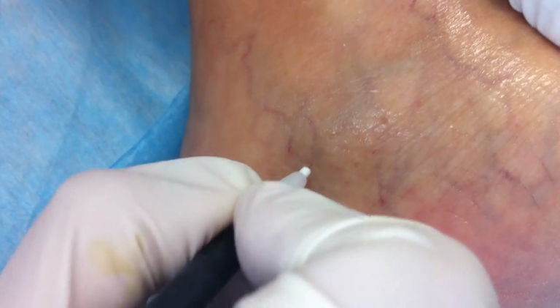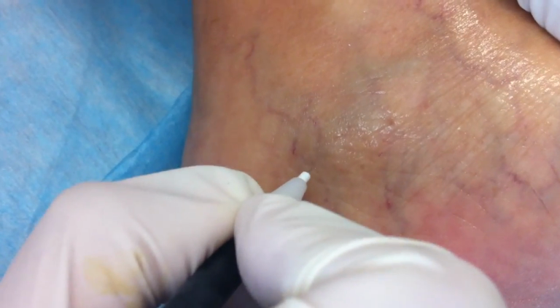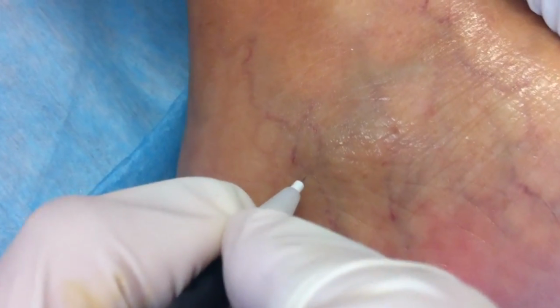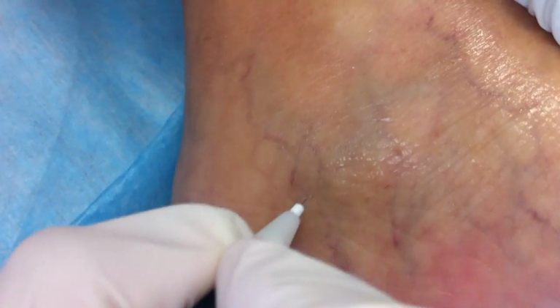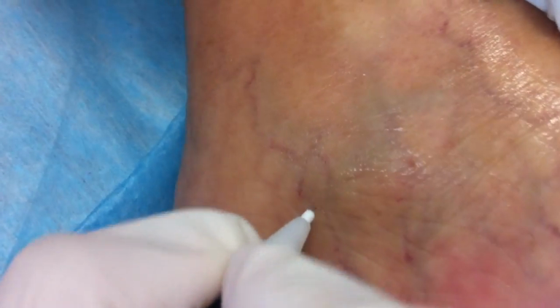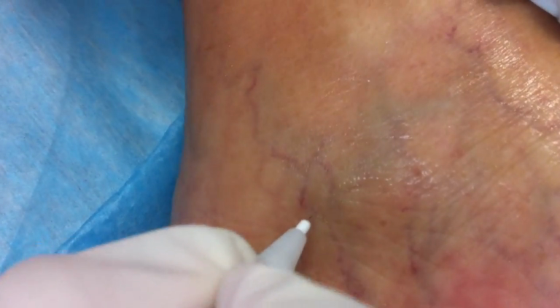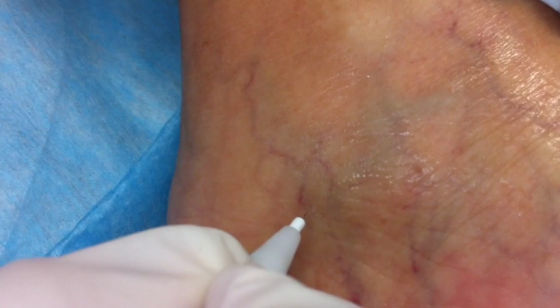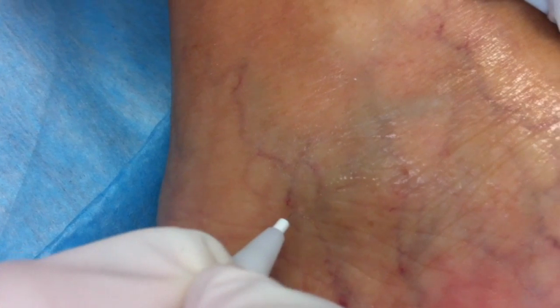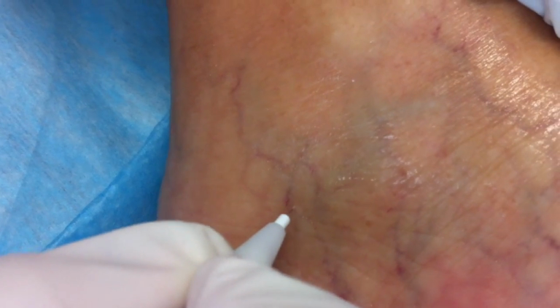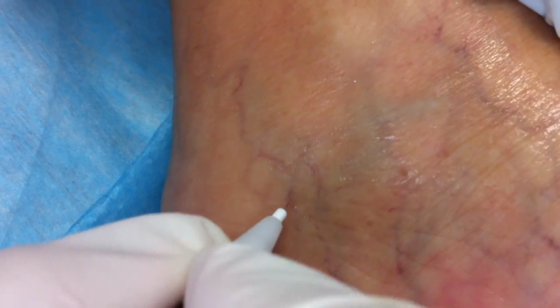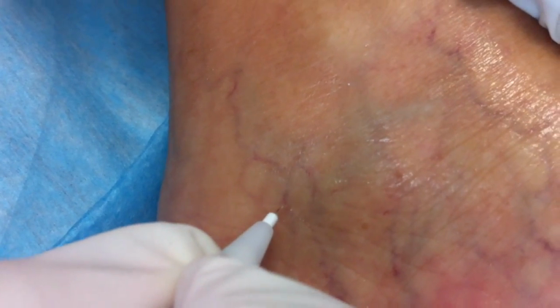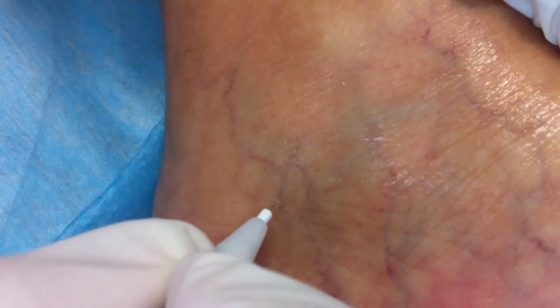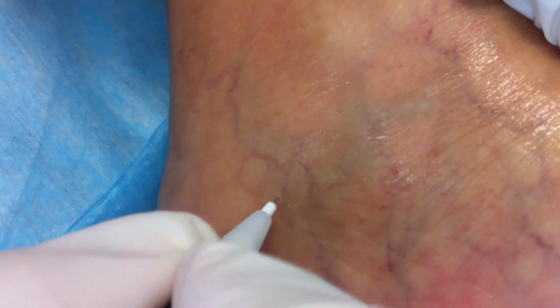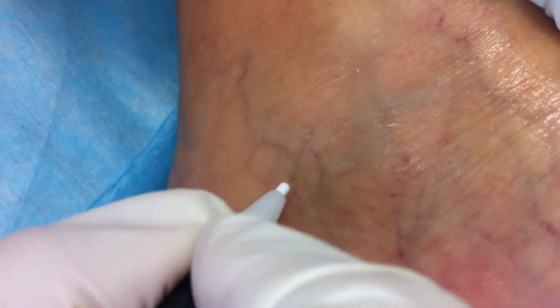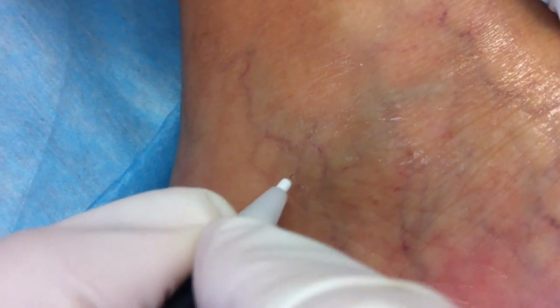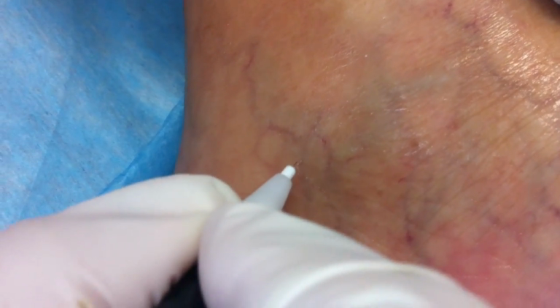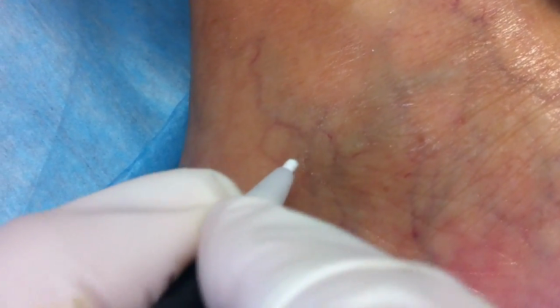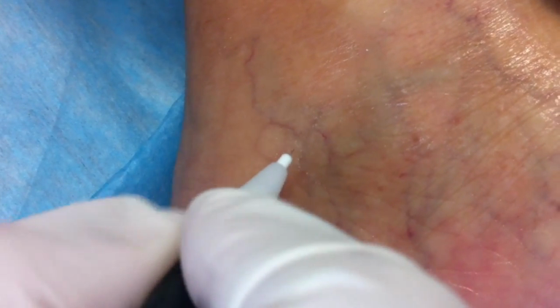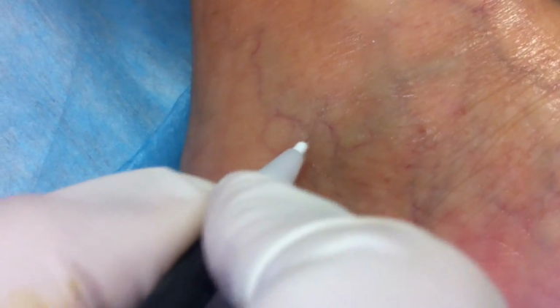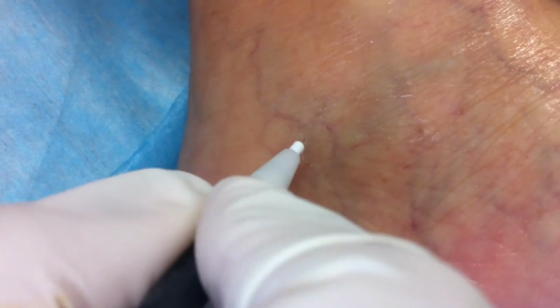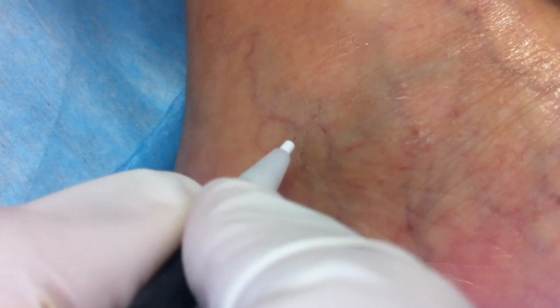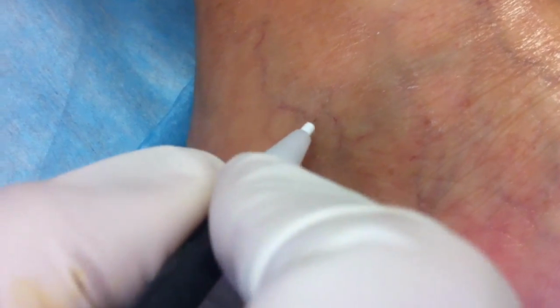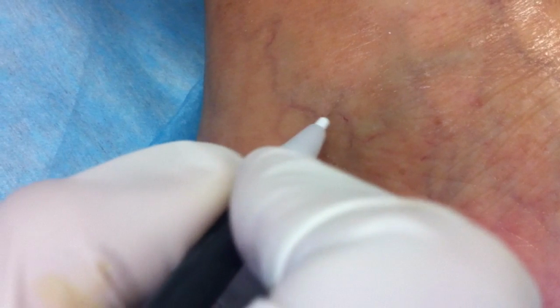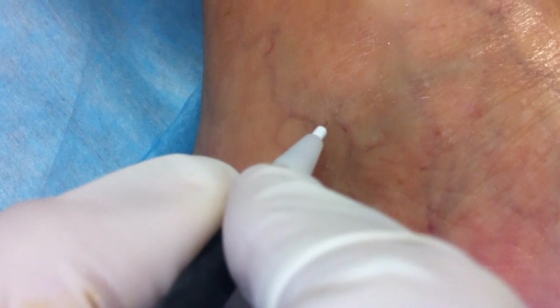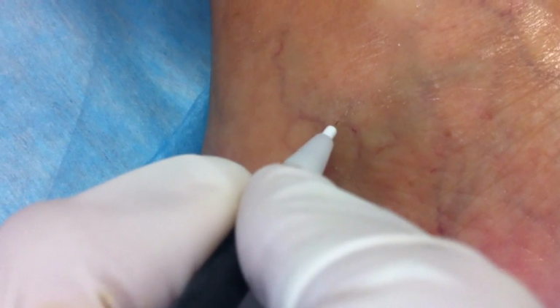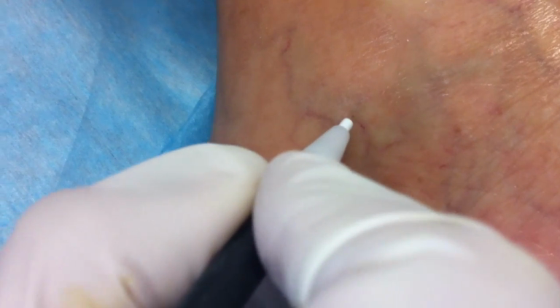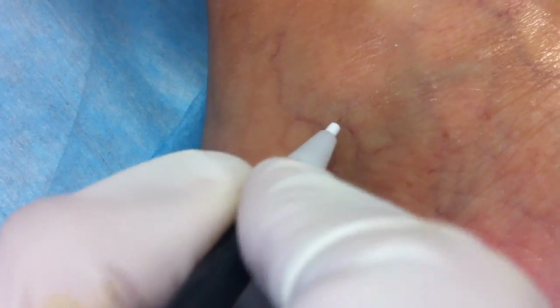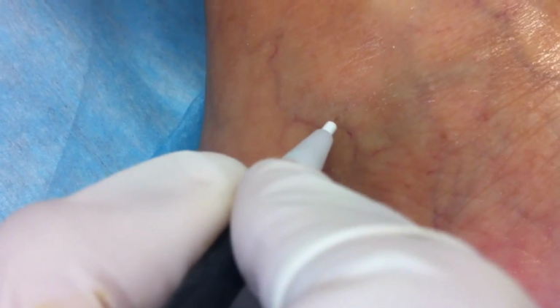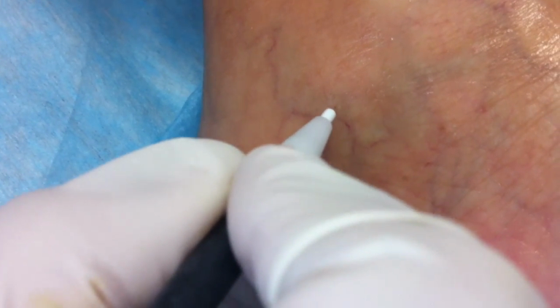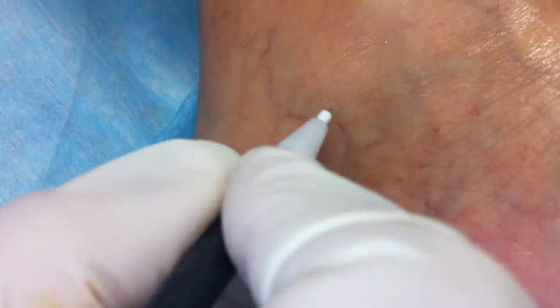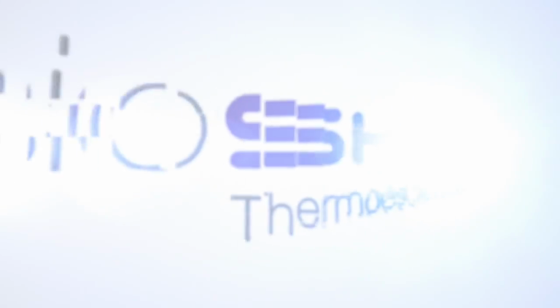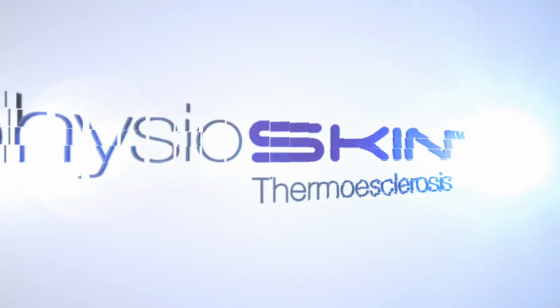Benefits for professionals: can be applied on all areas including sensitive areas like ankles, can be used as a complement to sclerotherapy, effective, safe, and affordable, no maintenance, and fast return on investment.